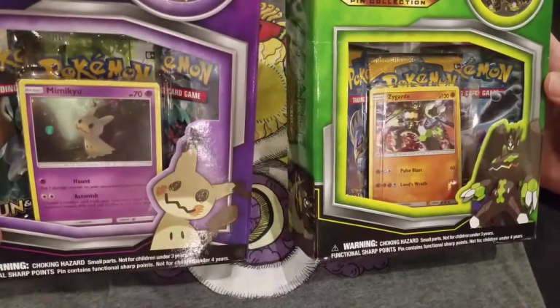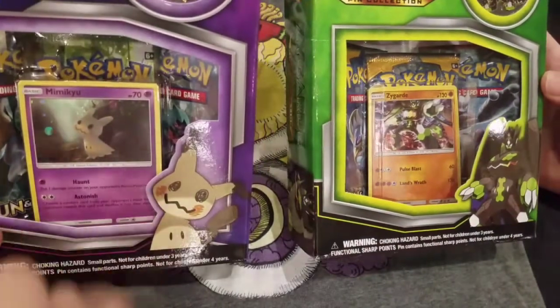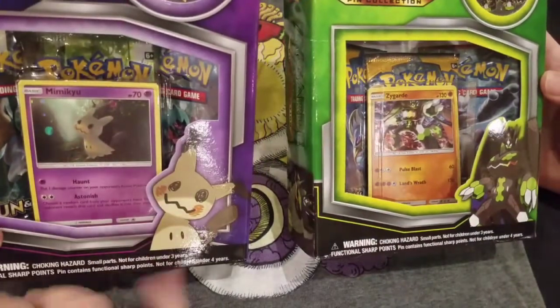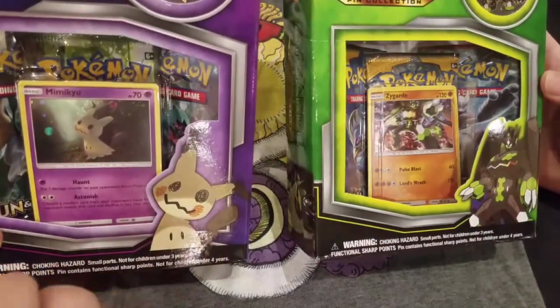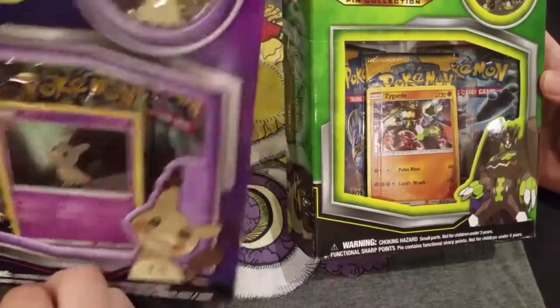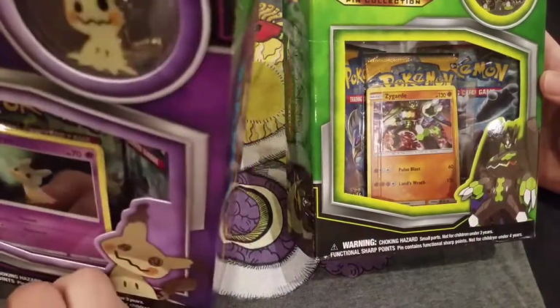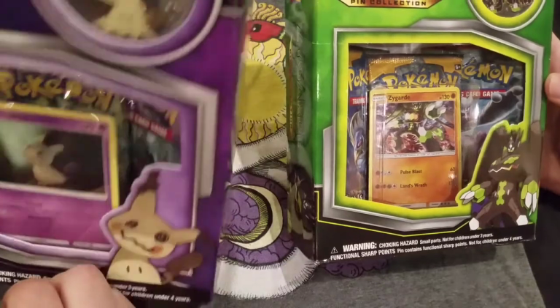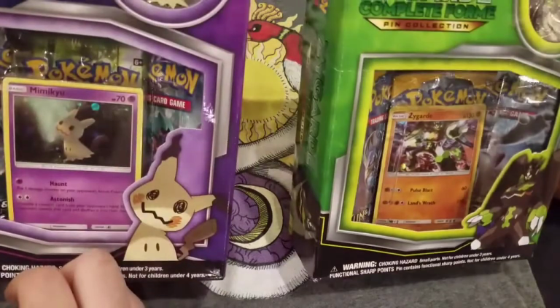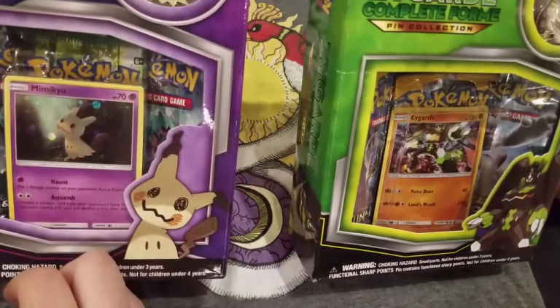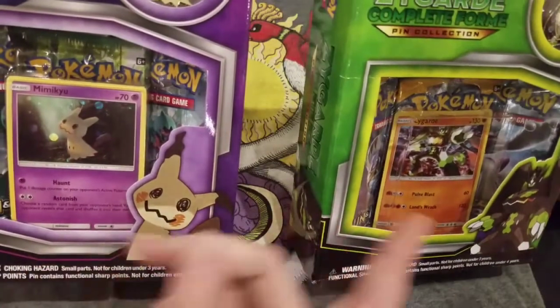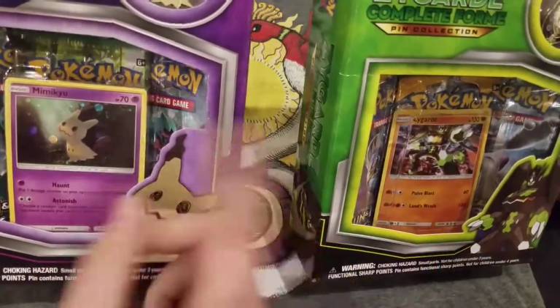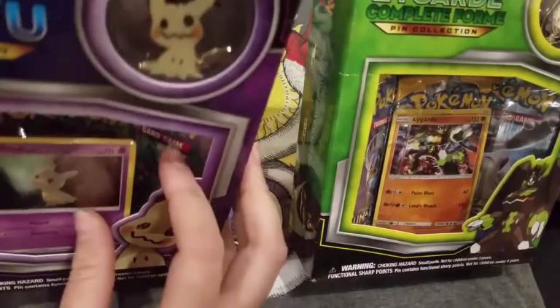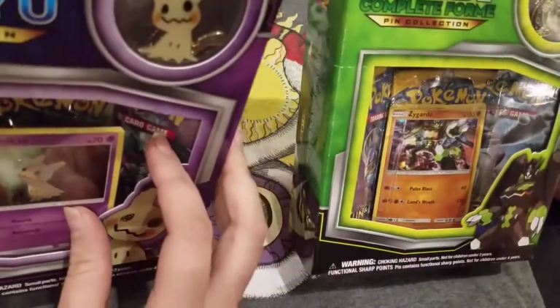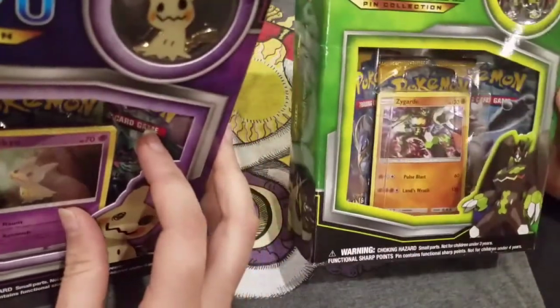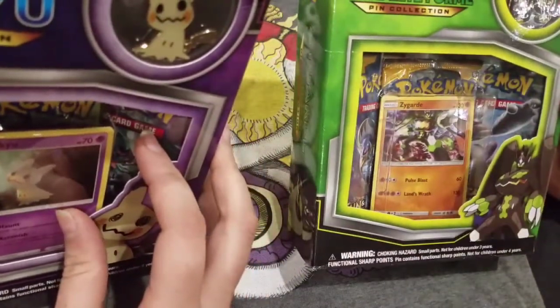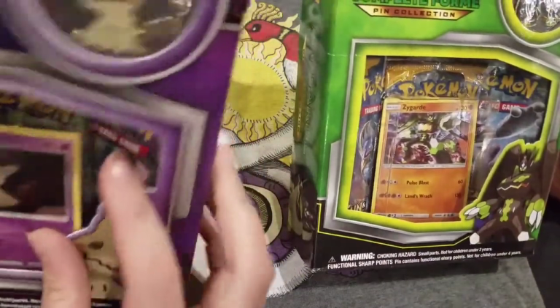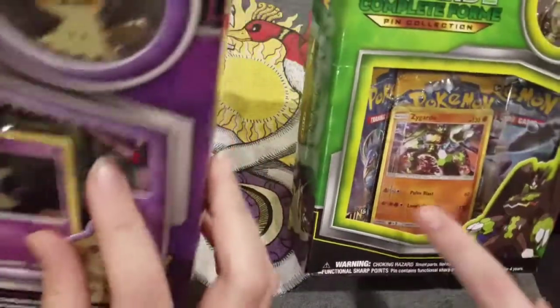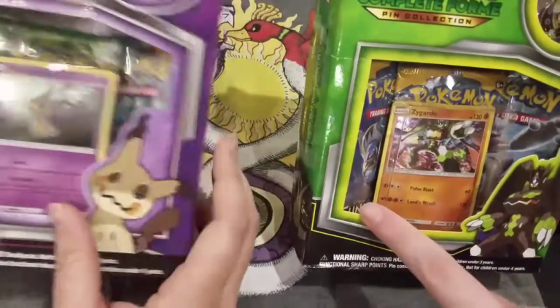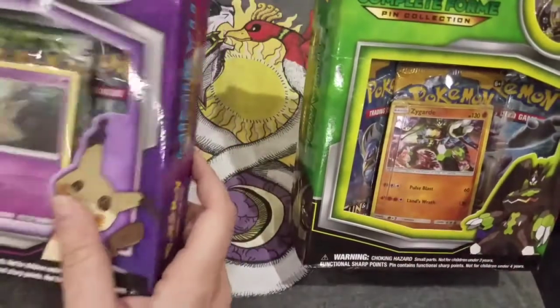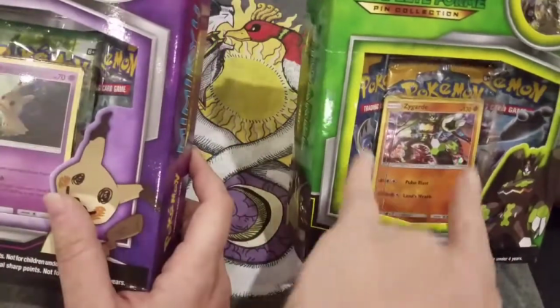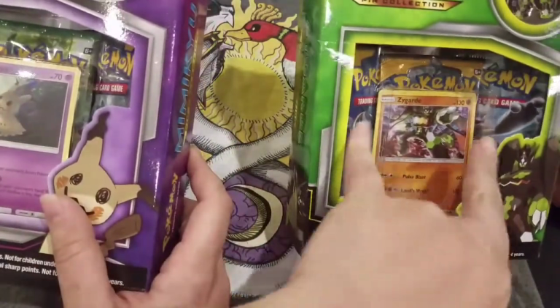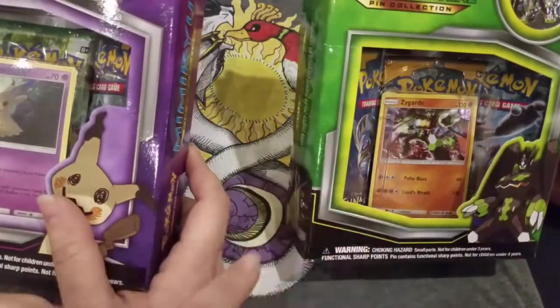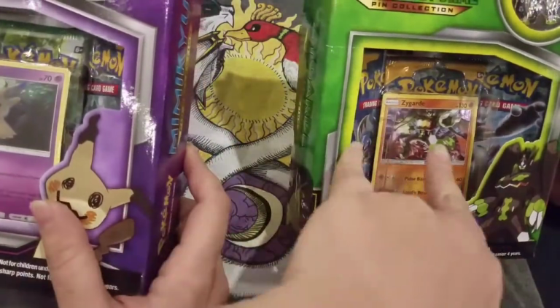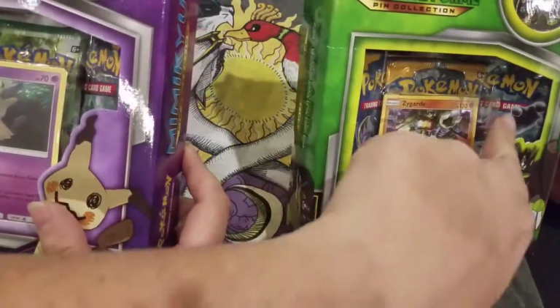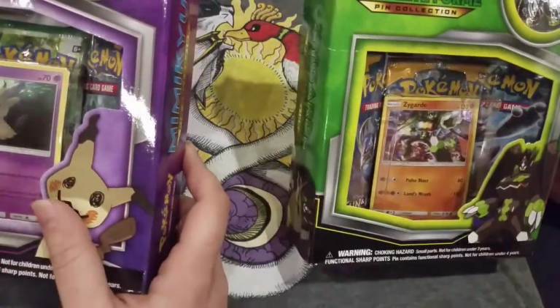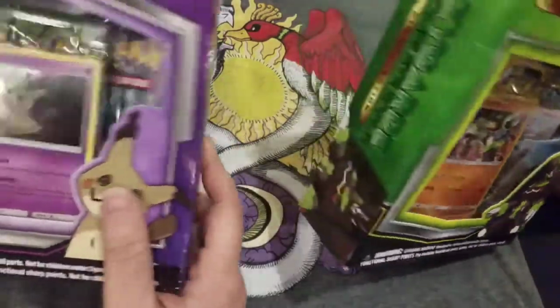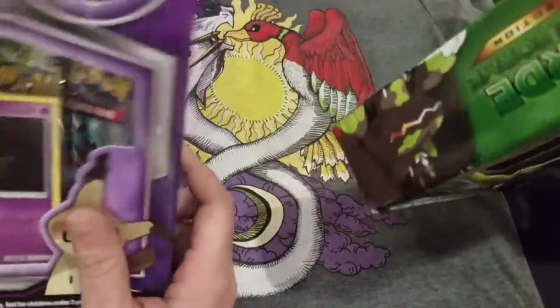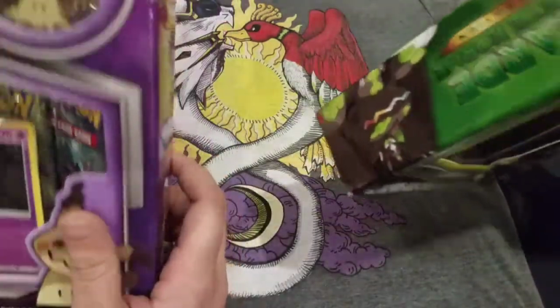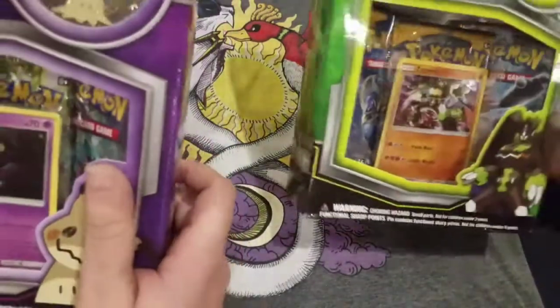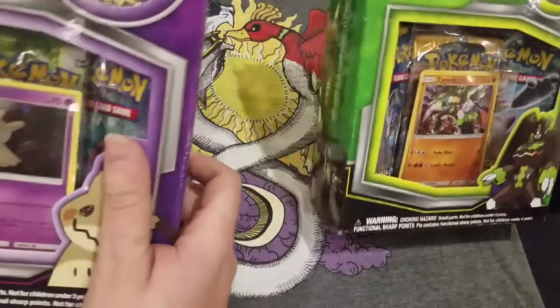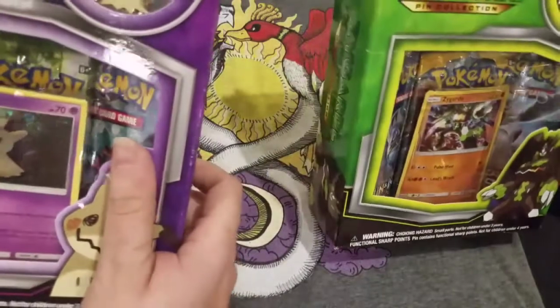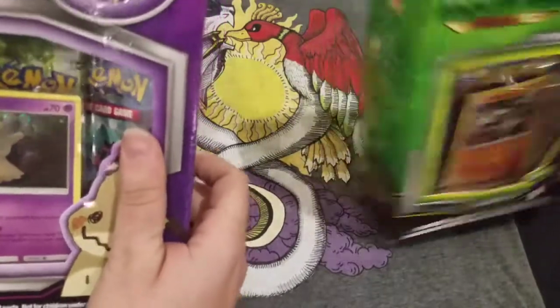We get three packs — two of them are Sun and Moon, and I think we get Breakpoint and something. One of these is still Sun and Moon. Those two are Sun and Moon, and that's Breakthrough or Breakpoint or something. But let's get to opening up these.